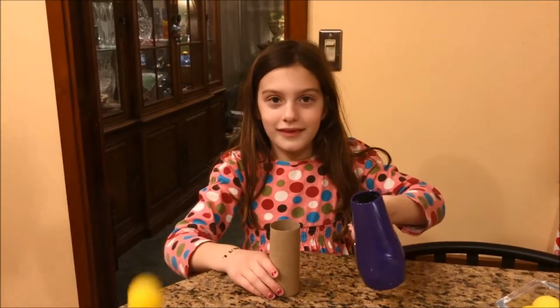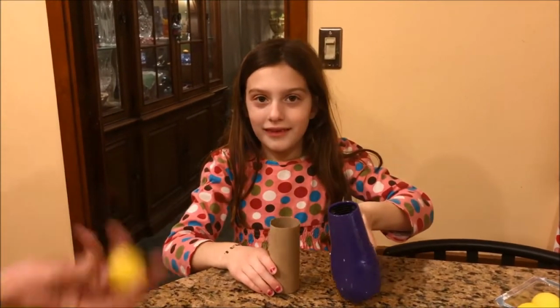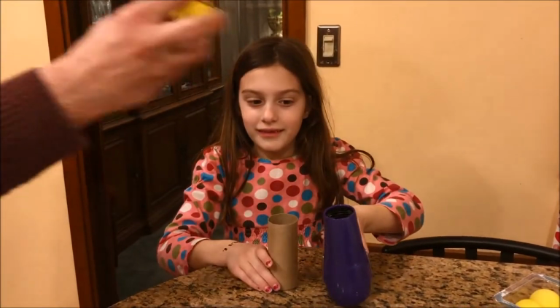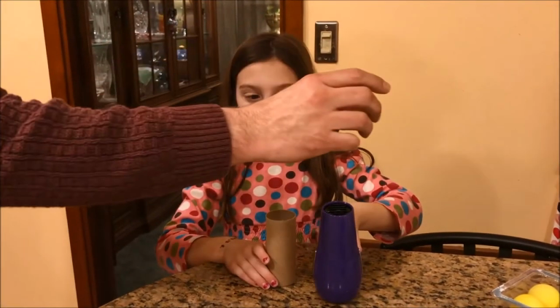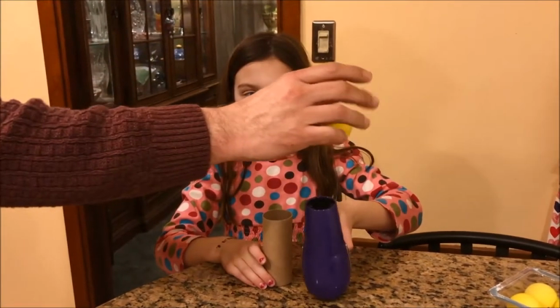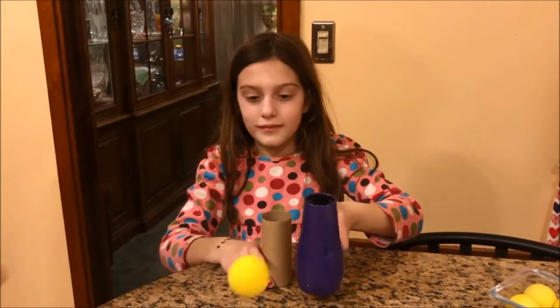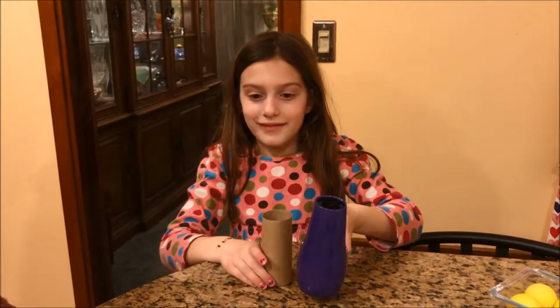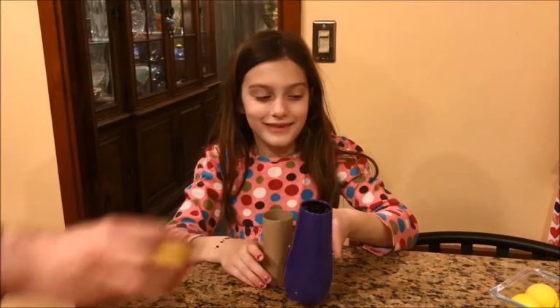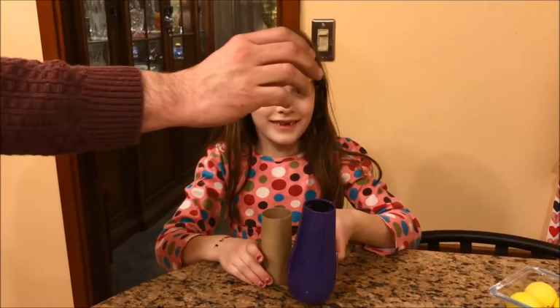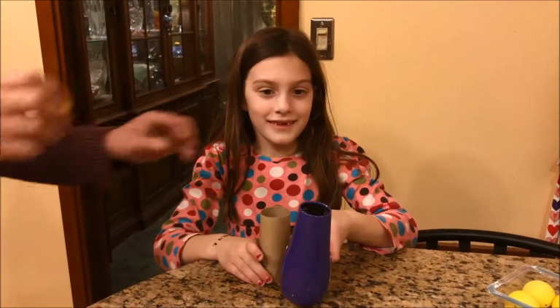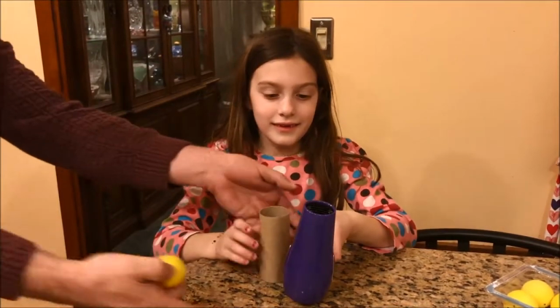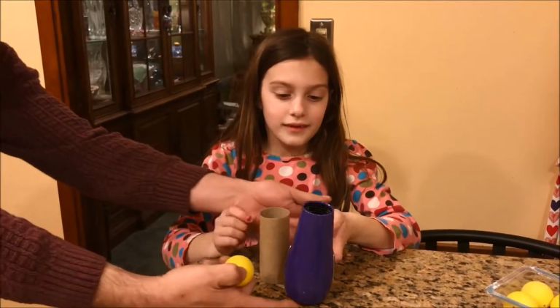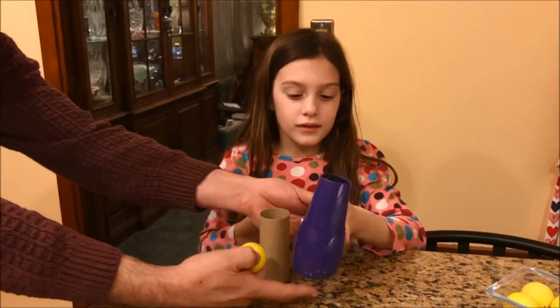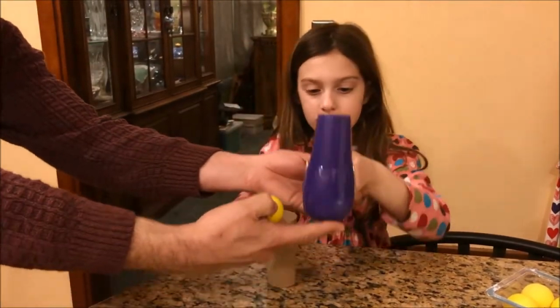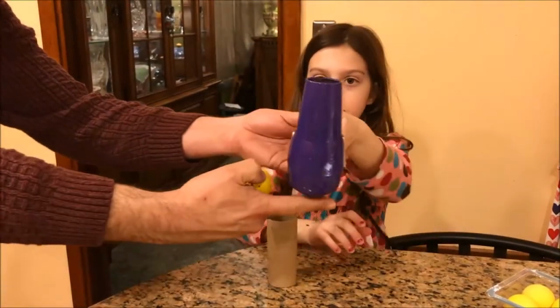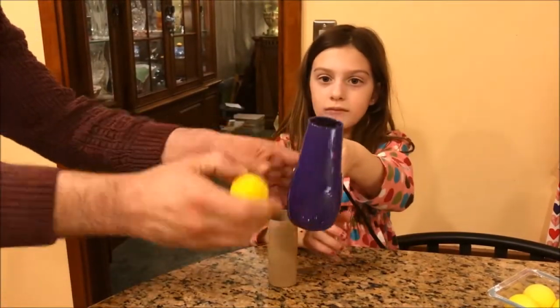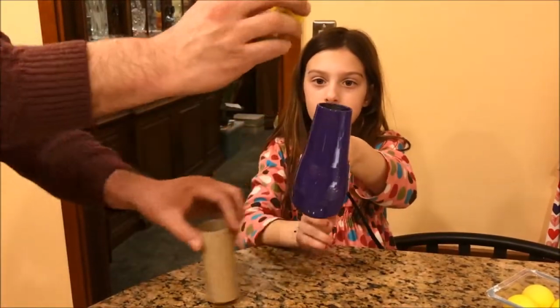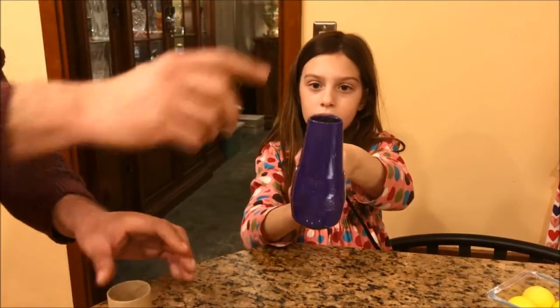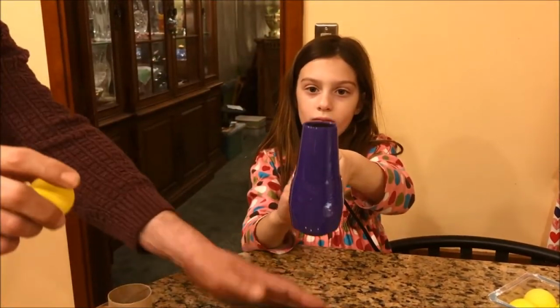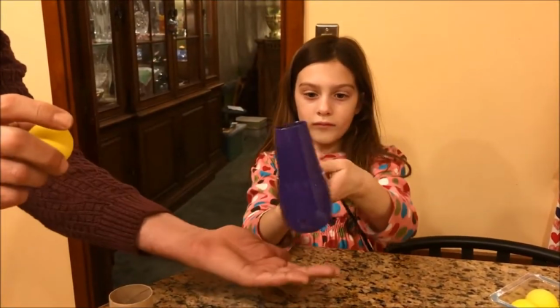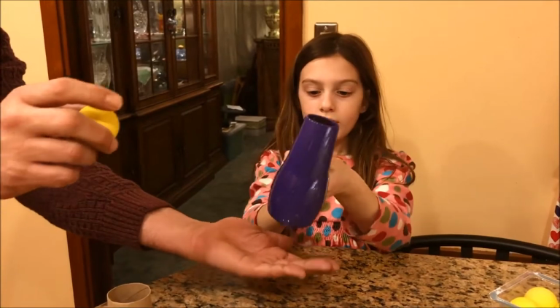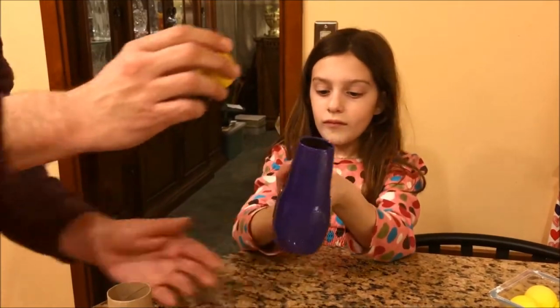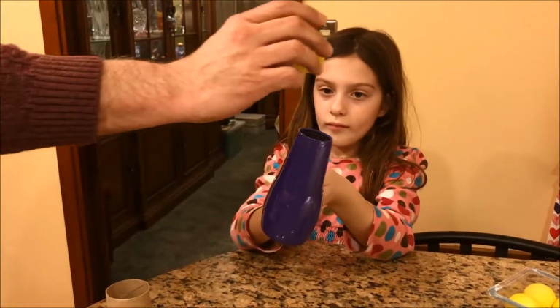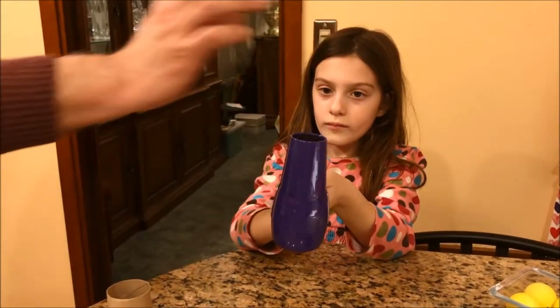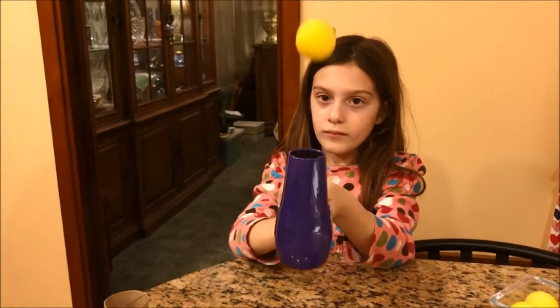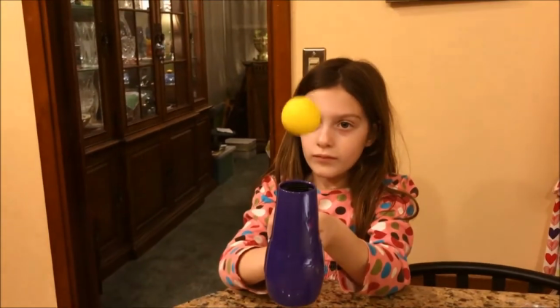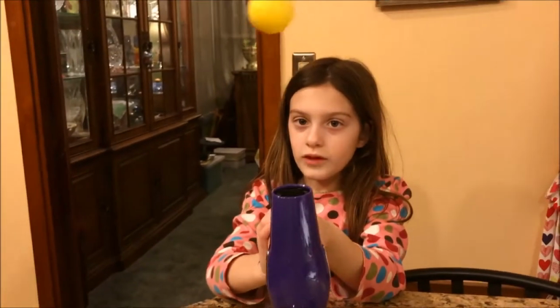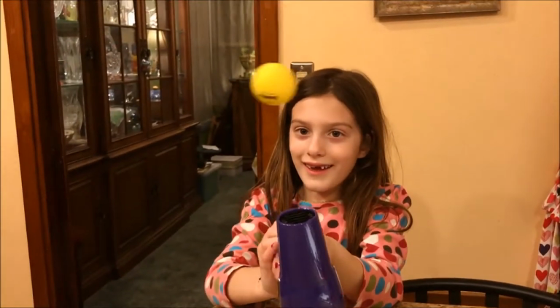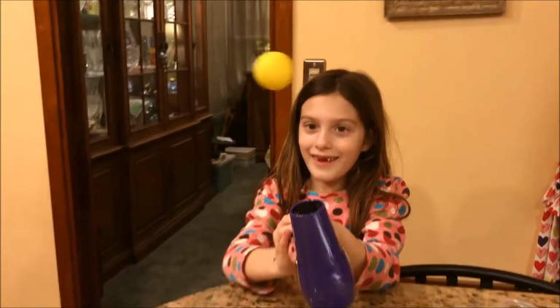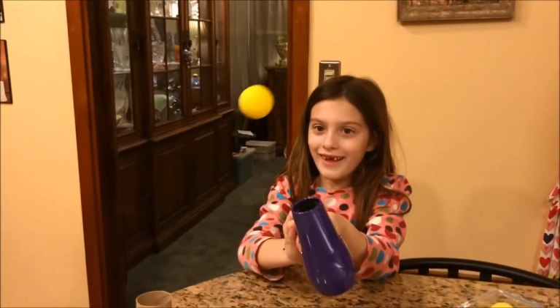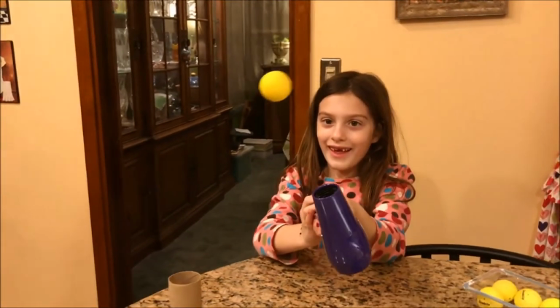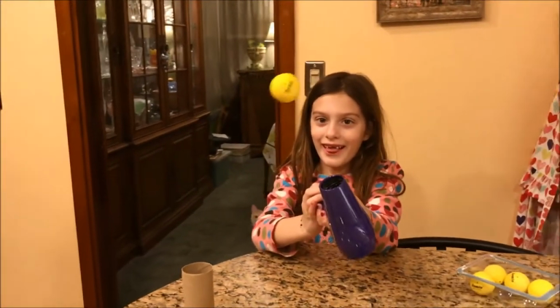Slowly. You can't... I'll go with two hands. Air flow, air flow. Slowly. Woah!